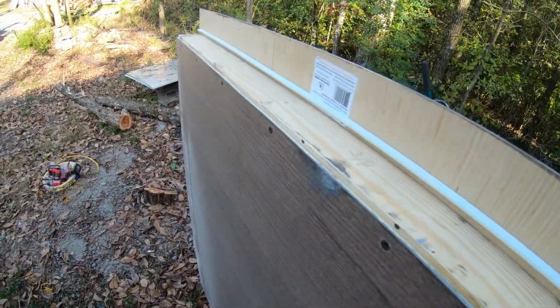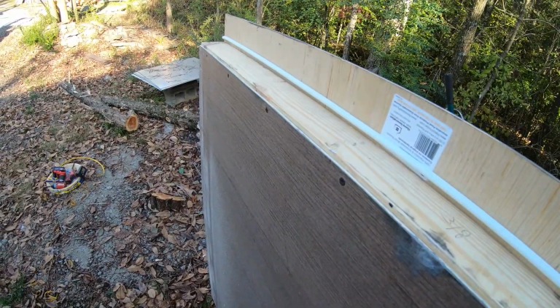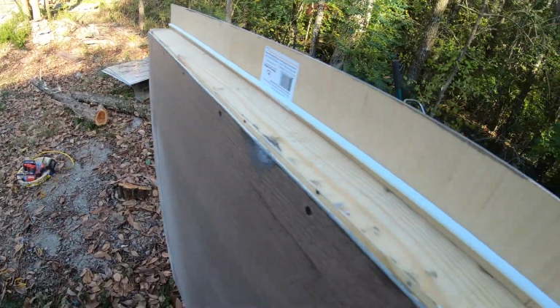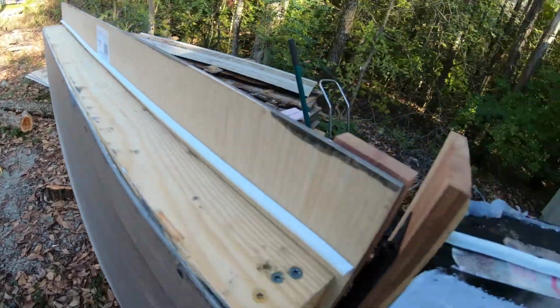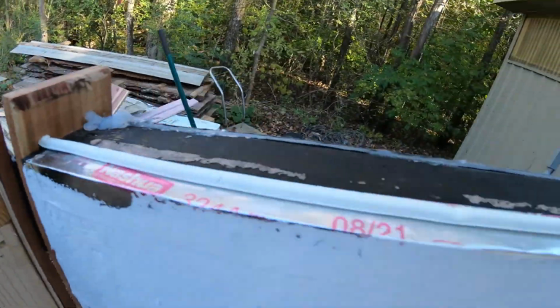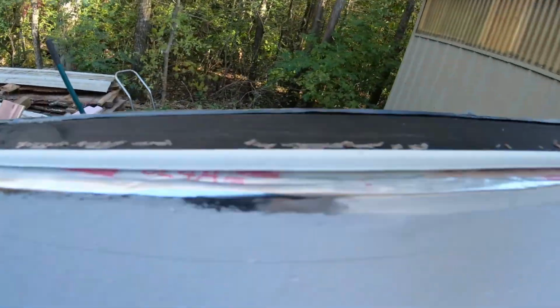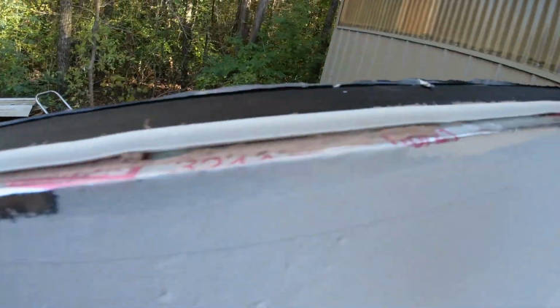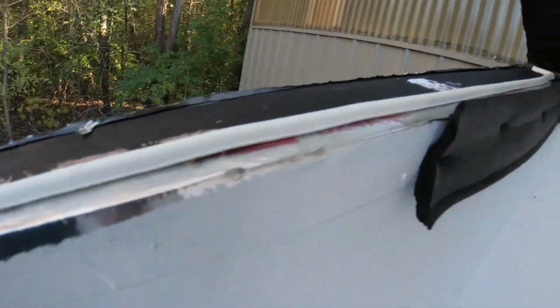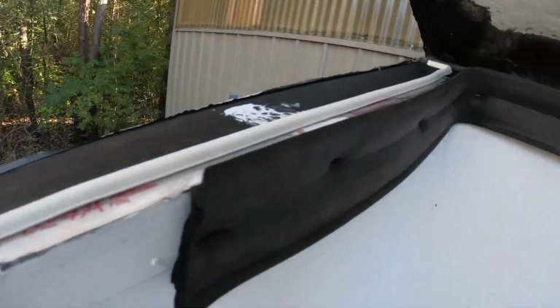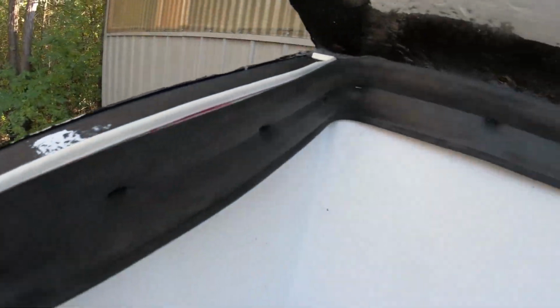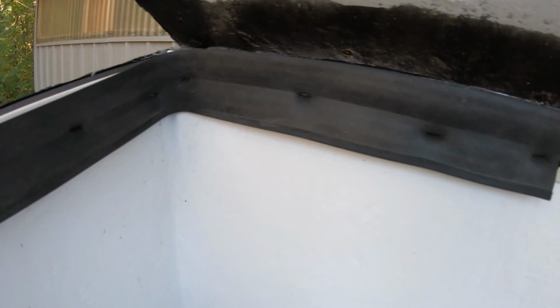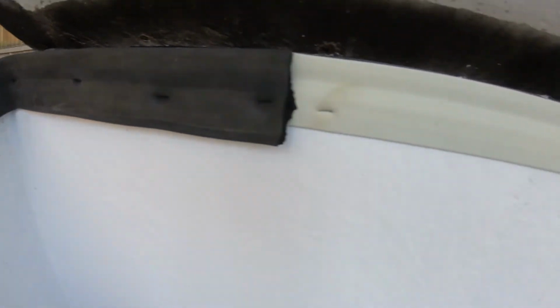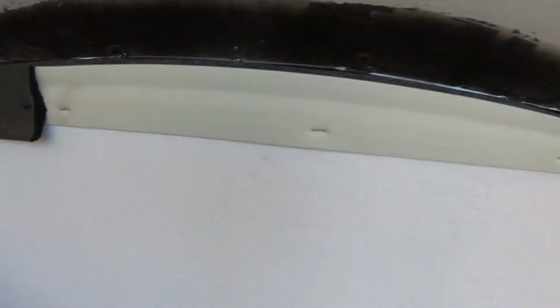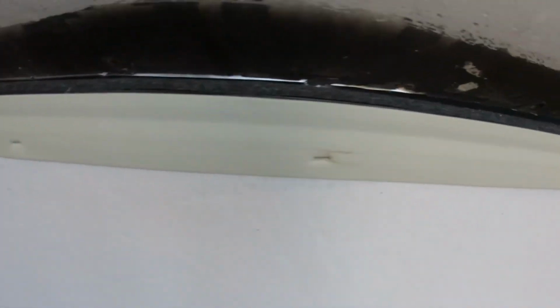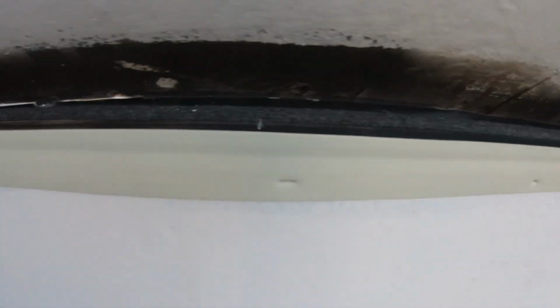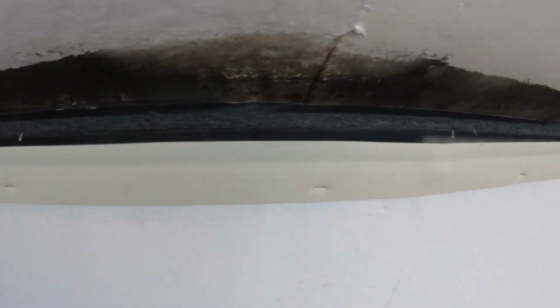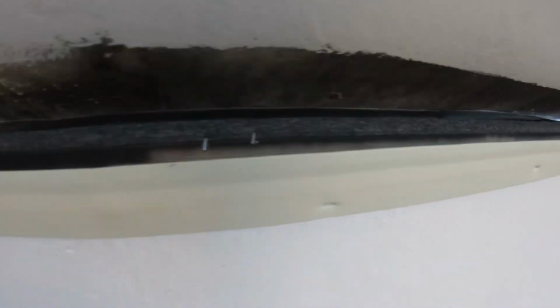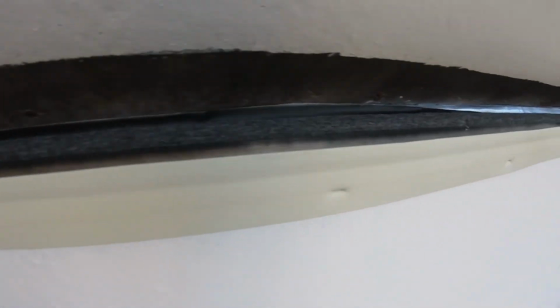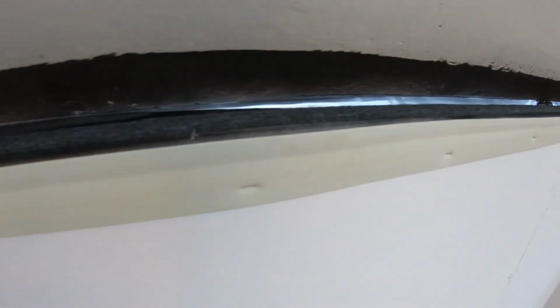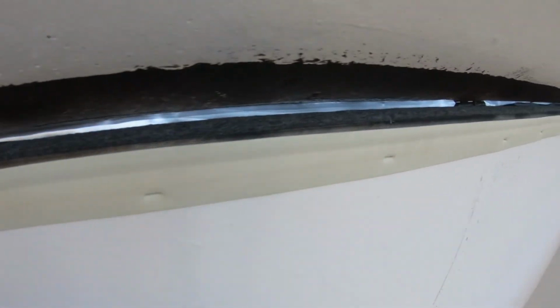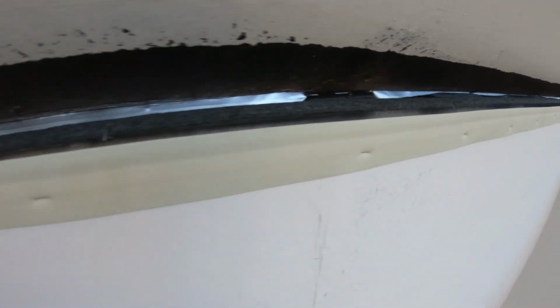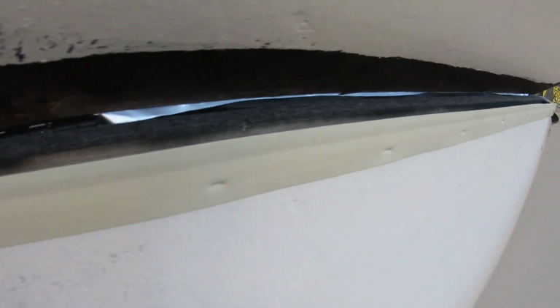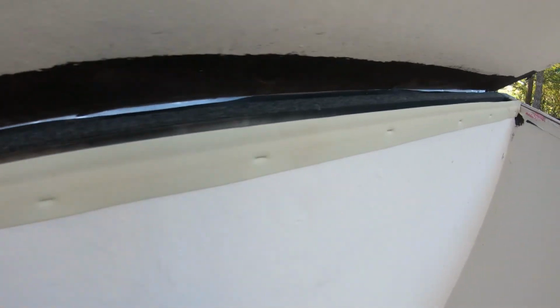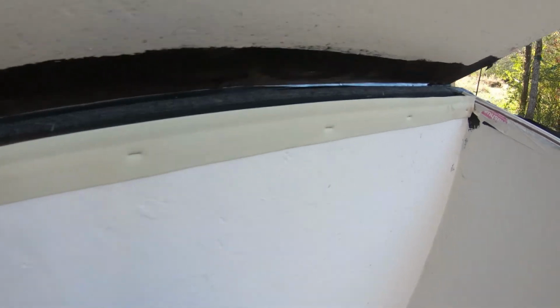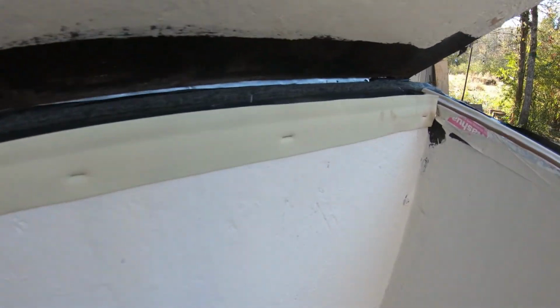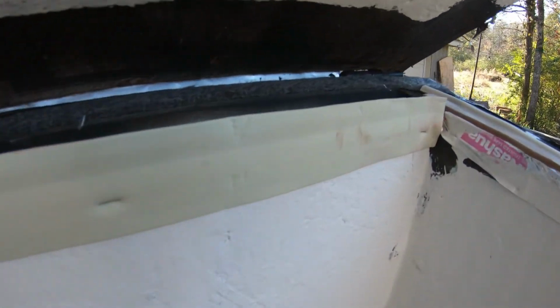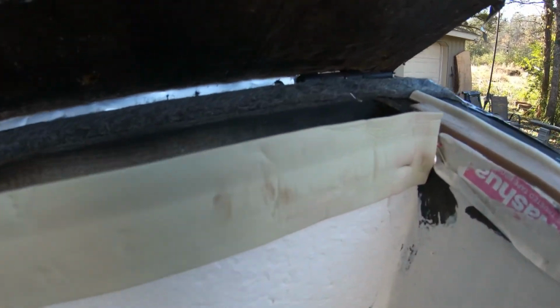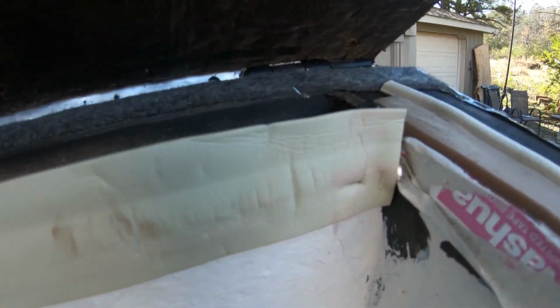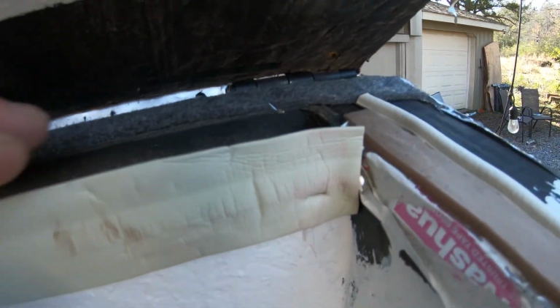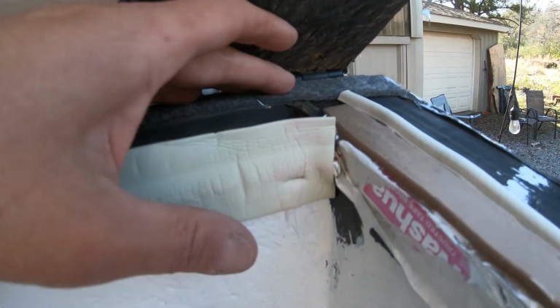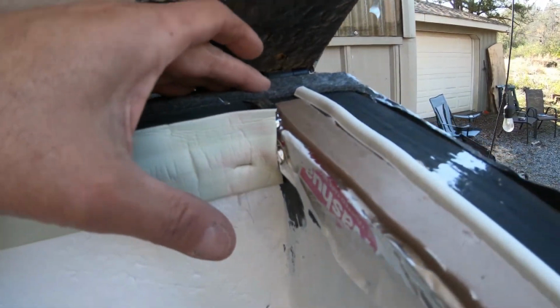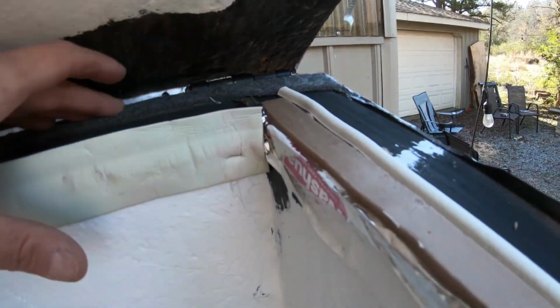I cleaned everything off and then put some different kind of weather stripping on there. Of course I ran out of this white foam stuff I had left over from my other project, so I wound up buying some more.